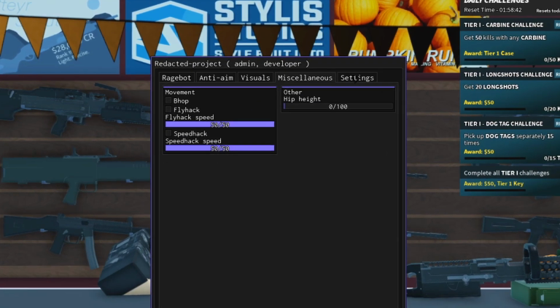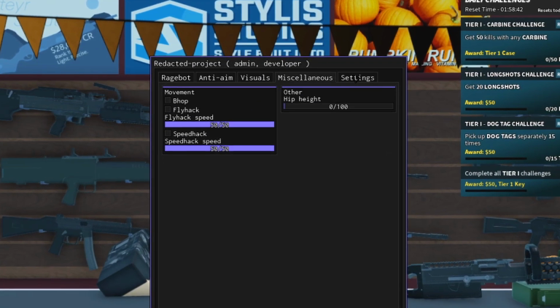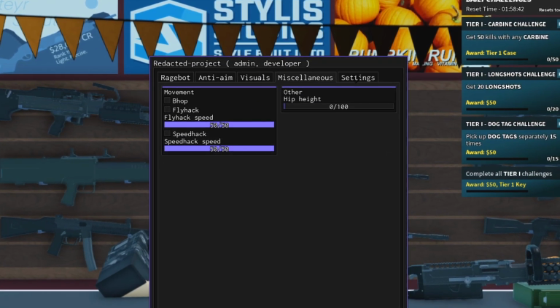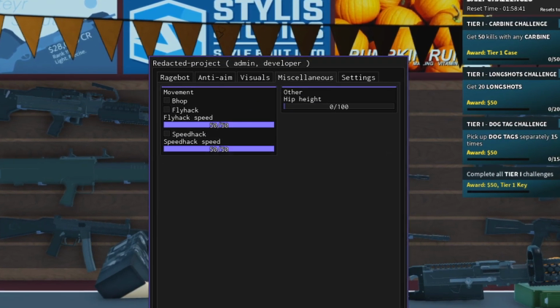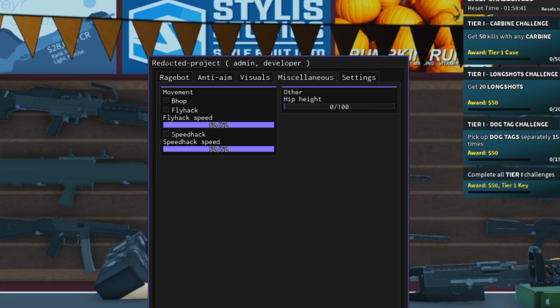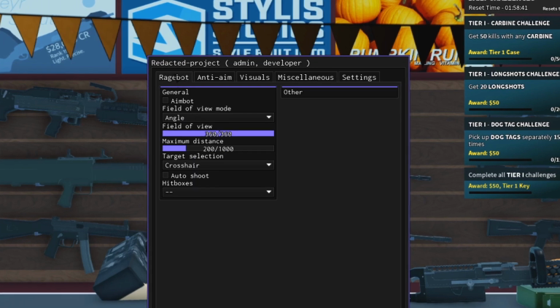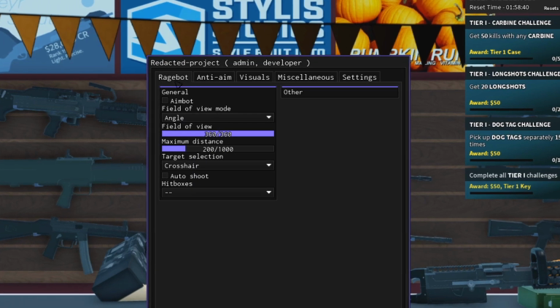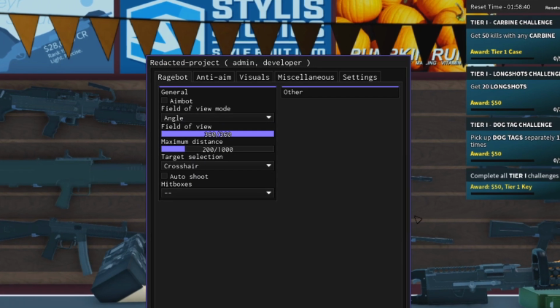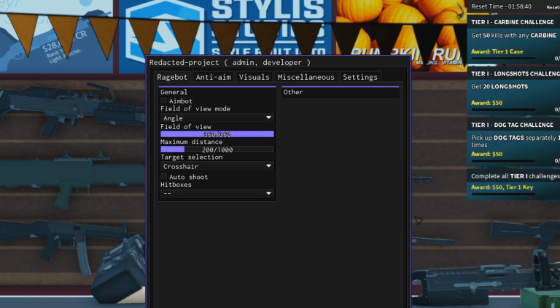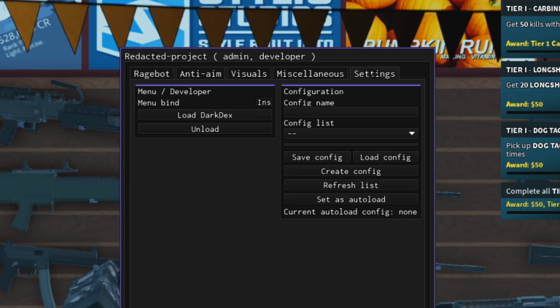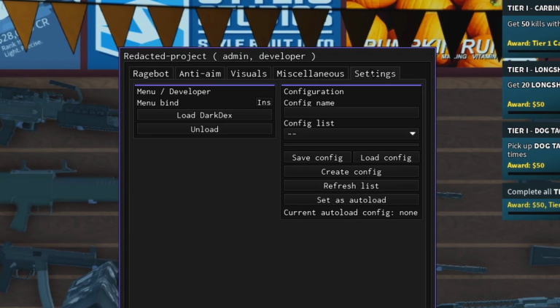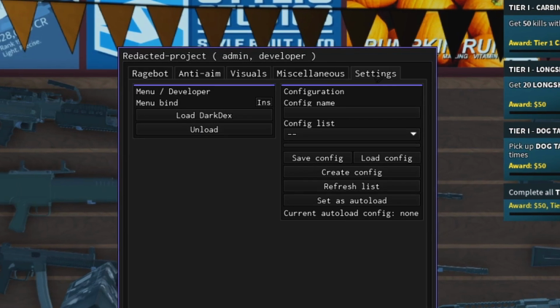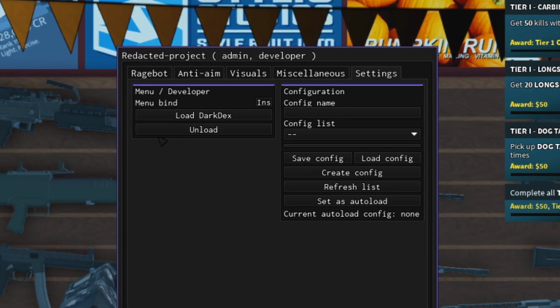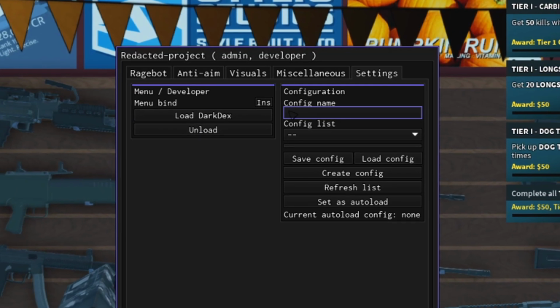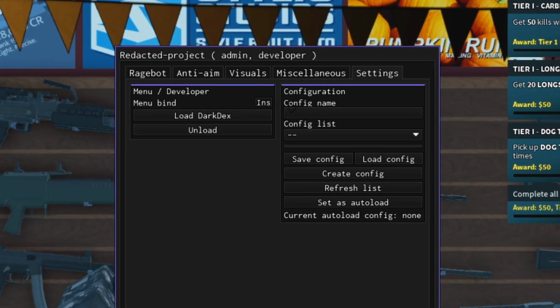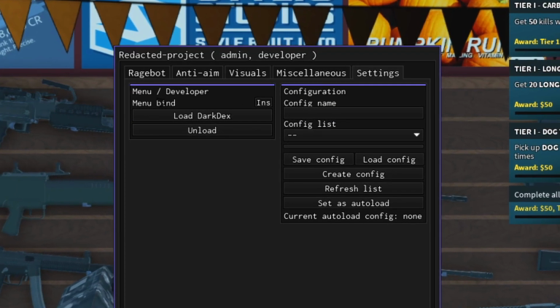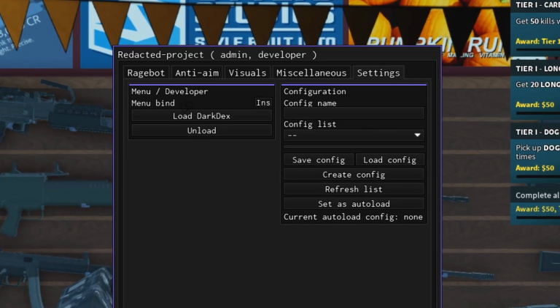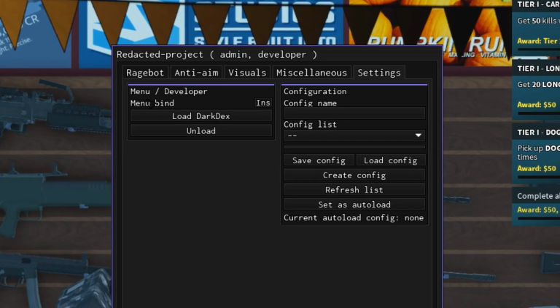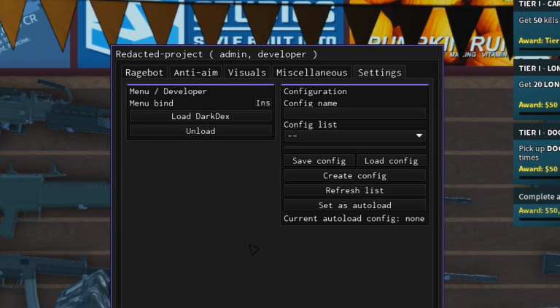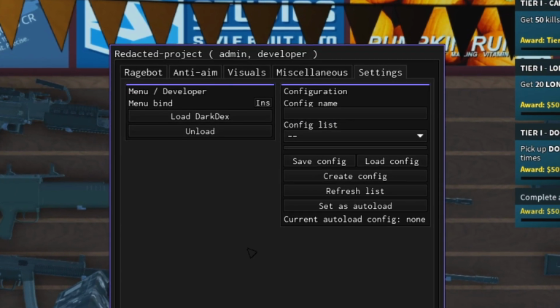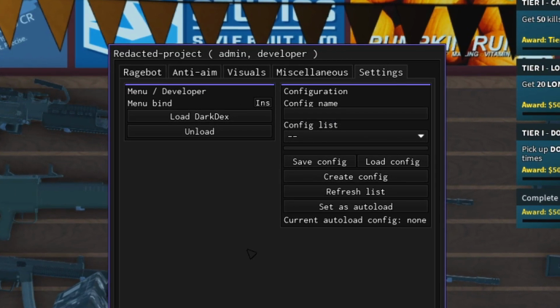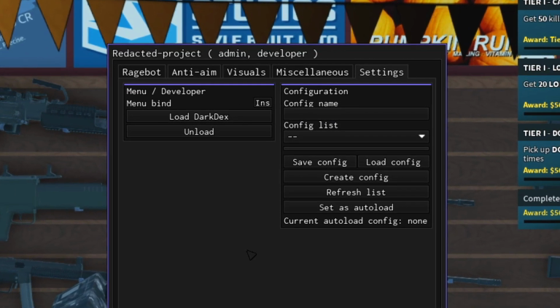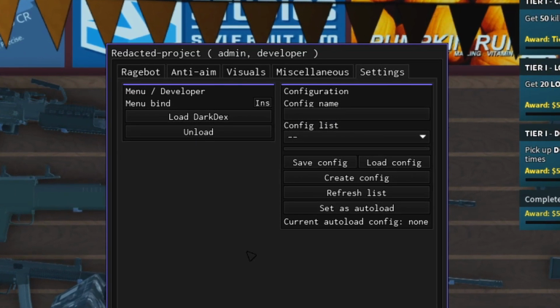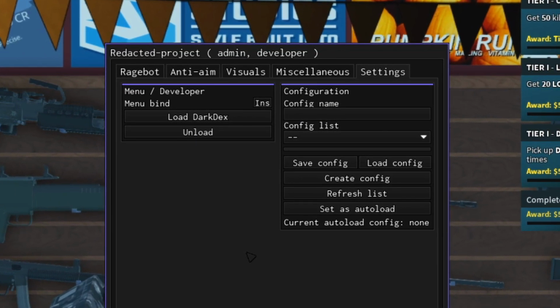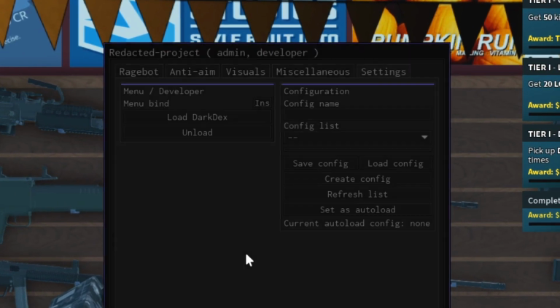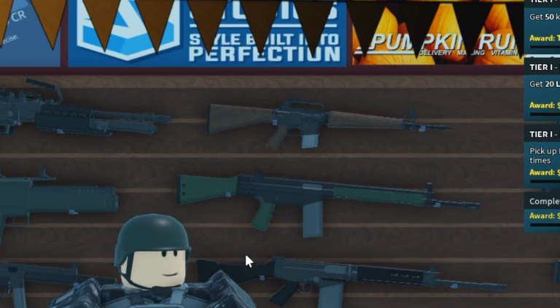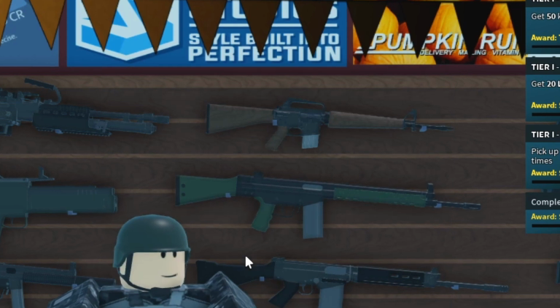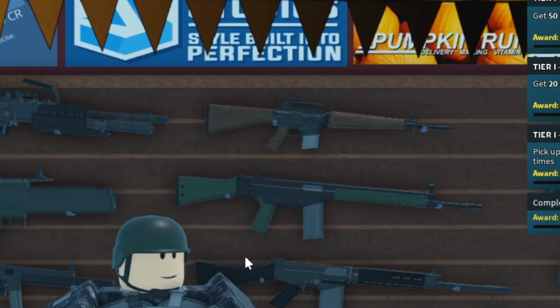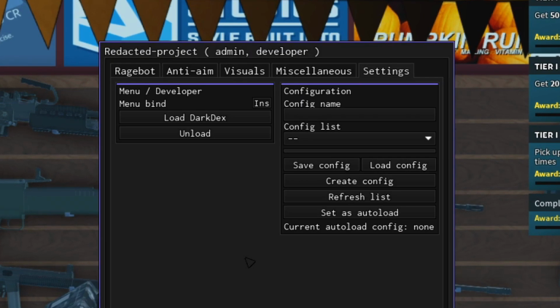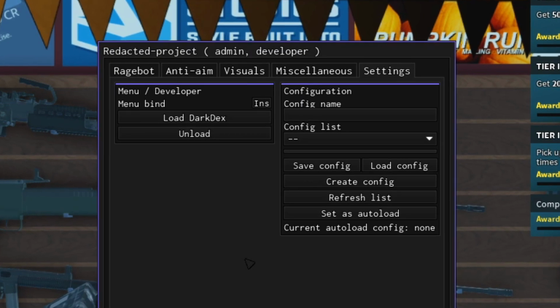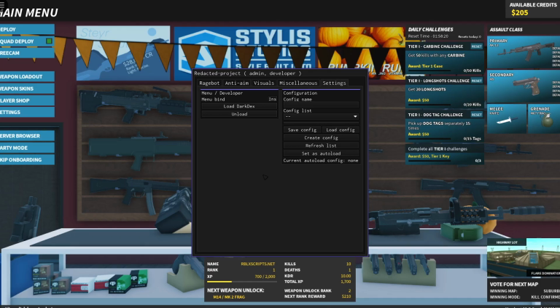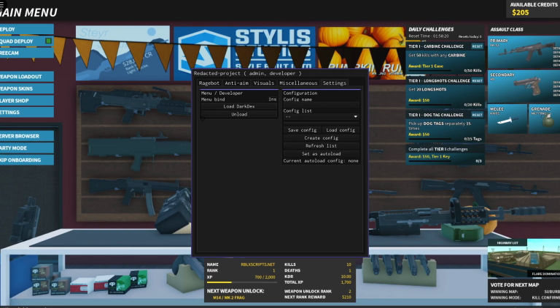Considering that this works and it's free, this is pretty good. Anyway, if you go to Settings, you can also customize the bind key. The default is Insert to open and close the GUI.